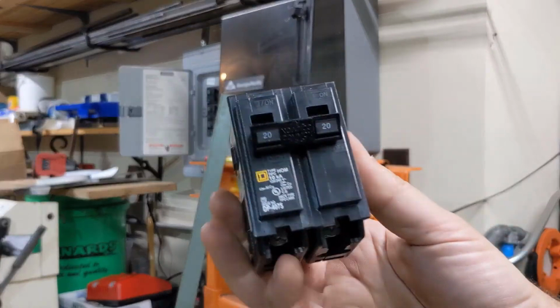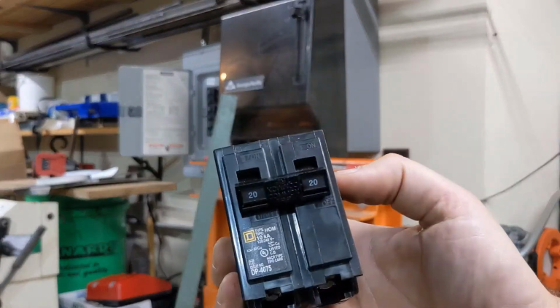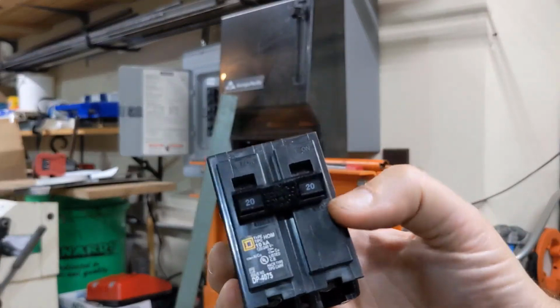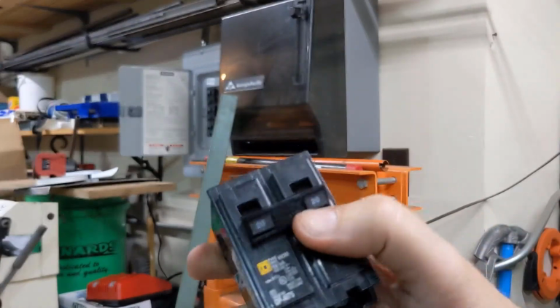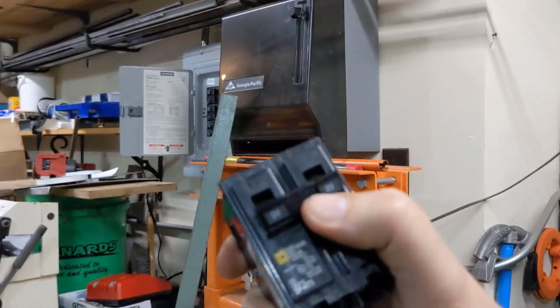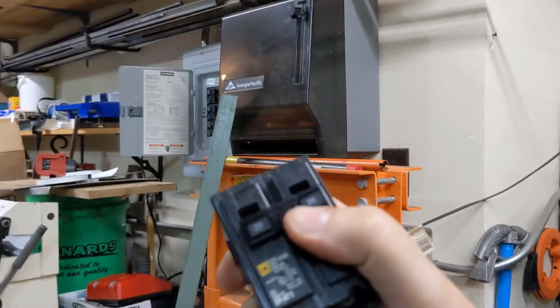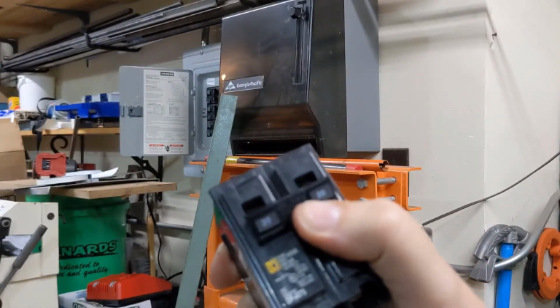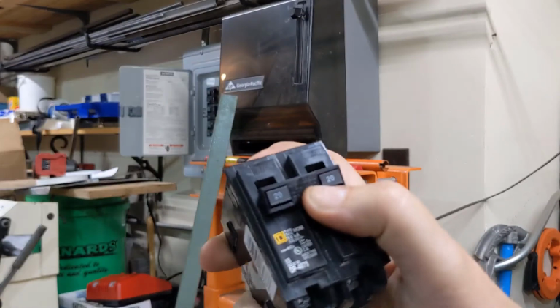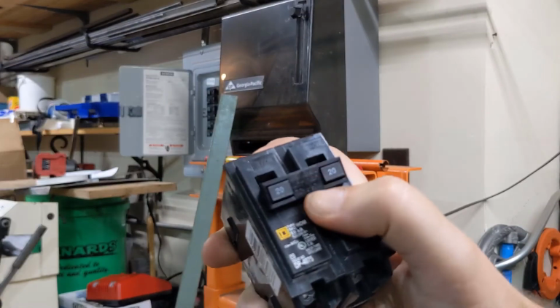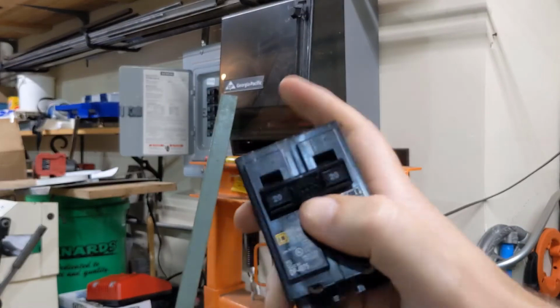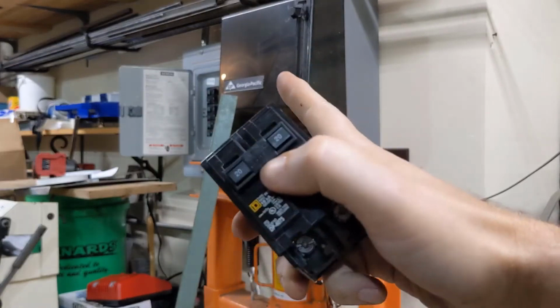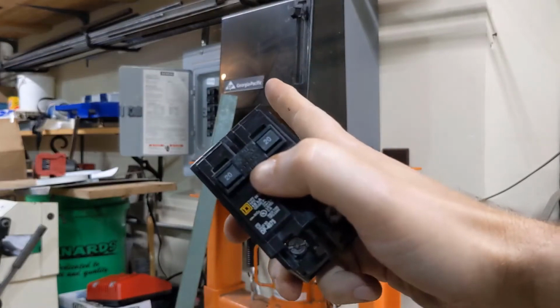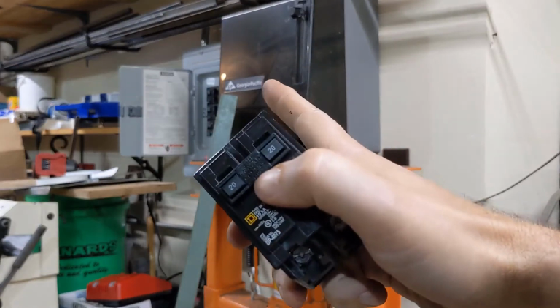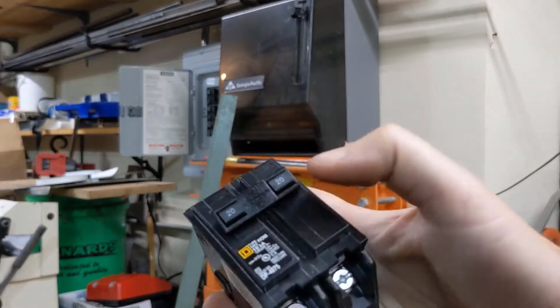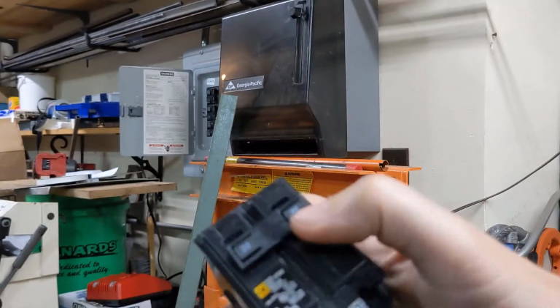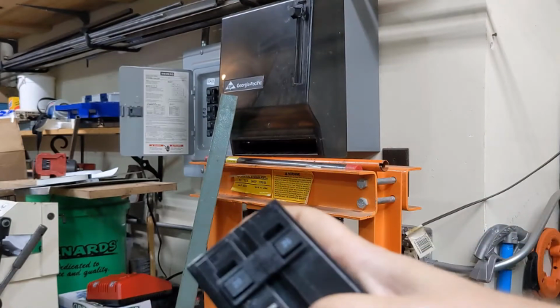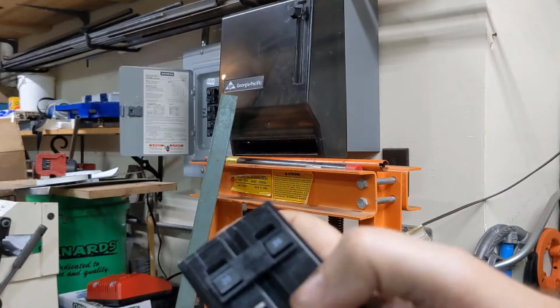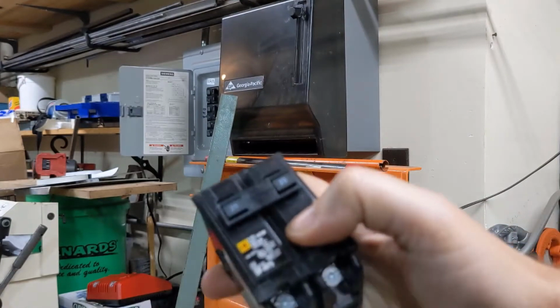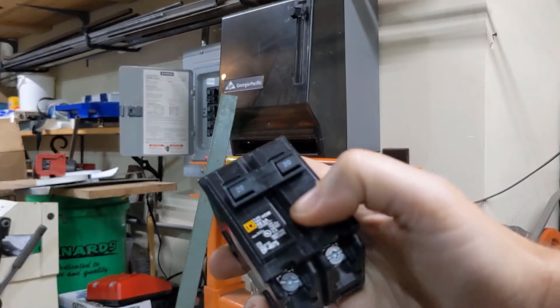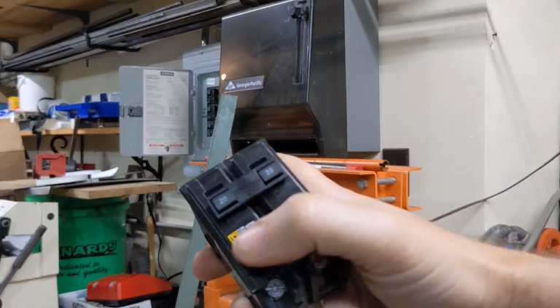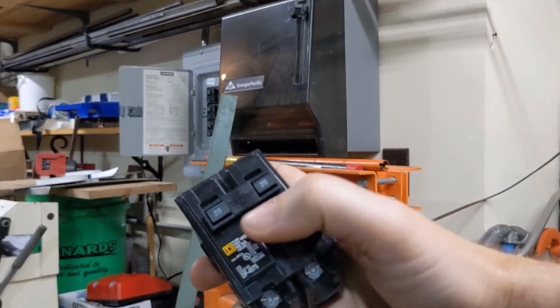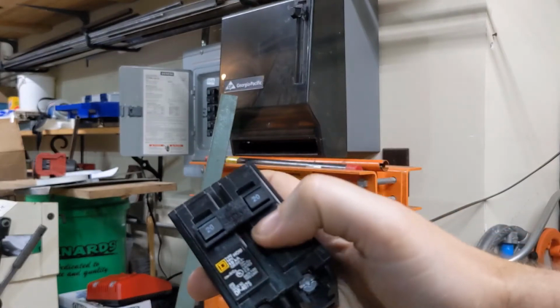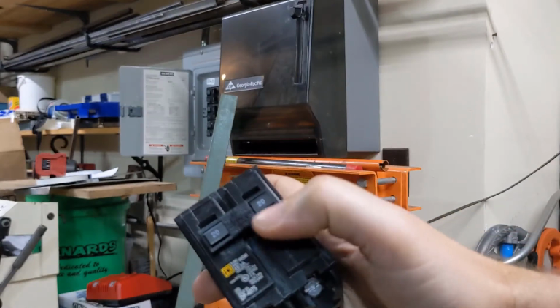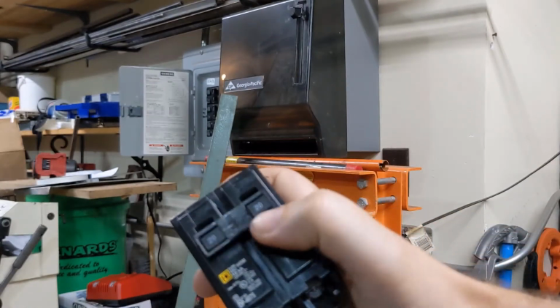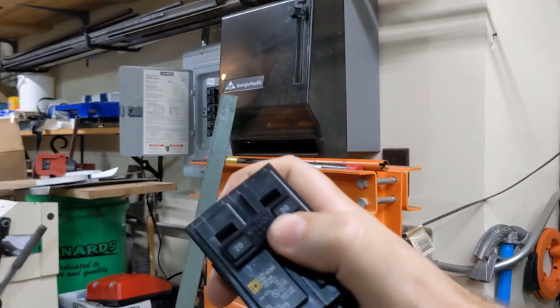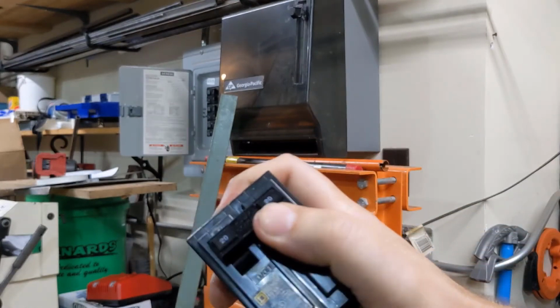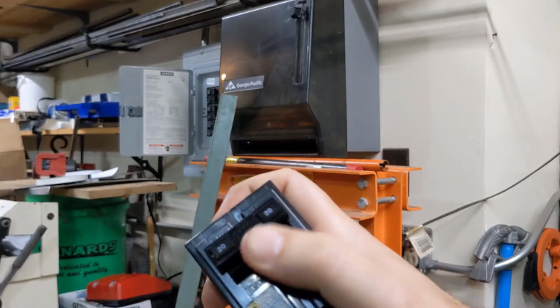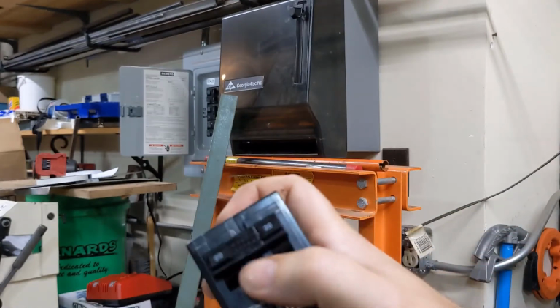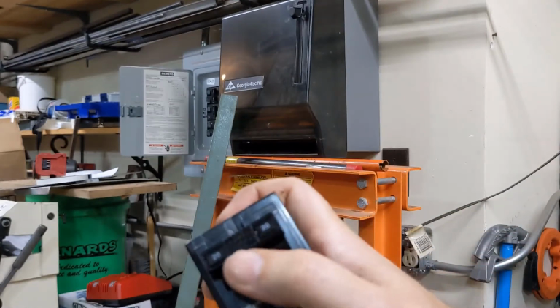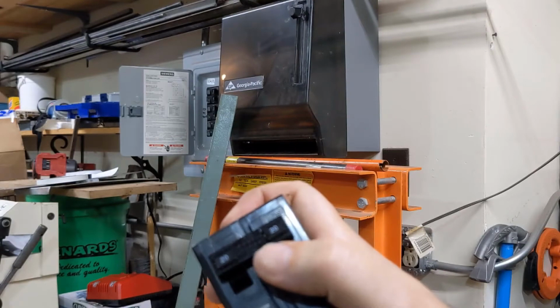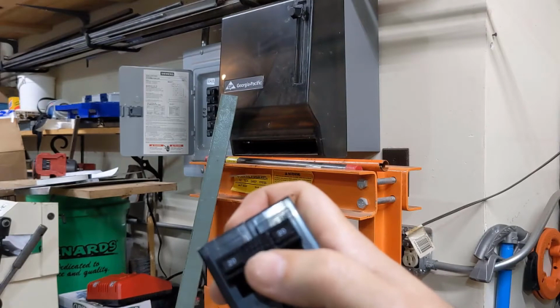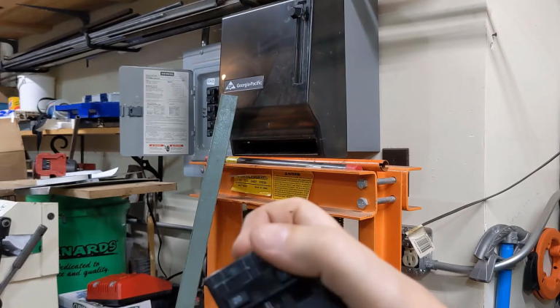This one is a 1.406 diameter. Lastly, got a 220 circuit breaker for the panel. 220 breakers have two side by side, typically, that are connected together by a bar here.